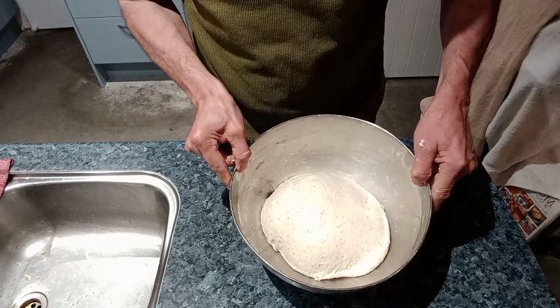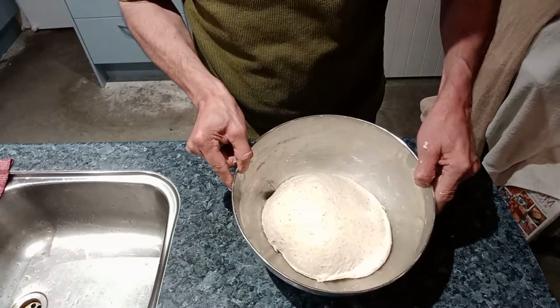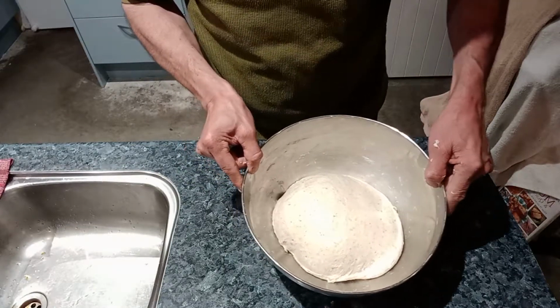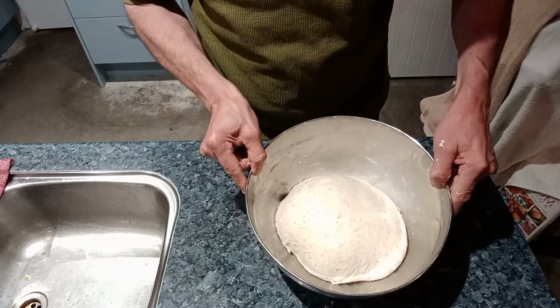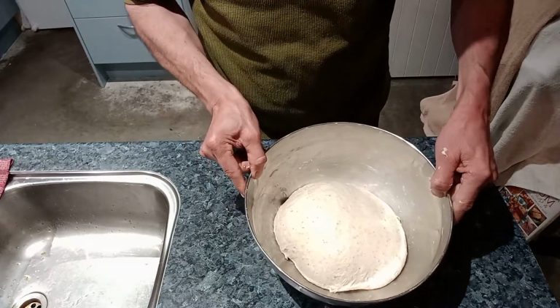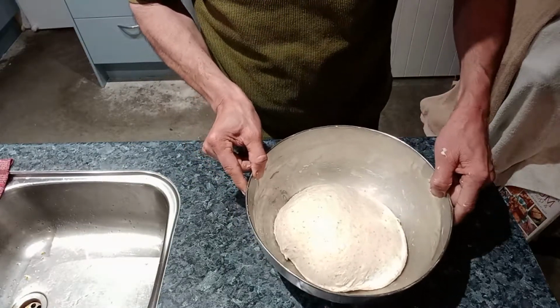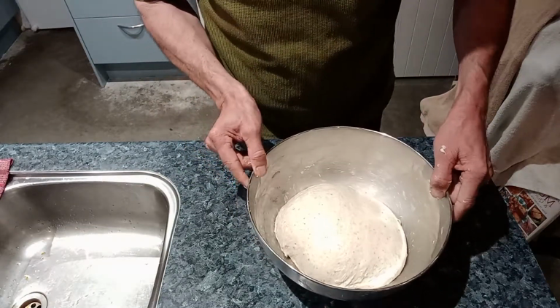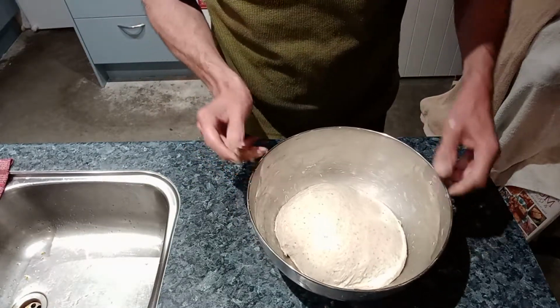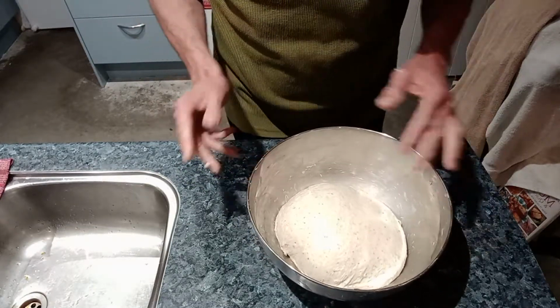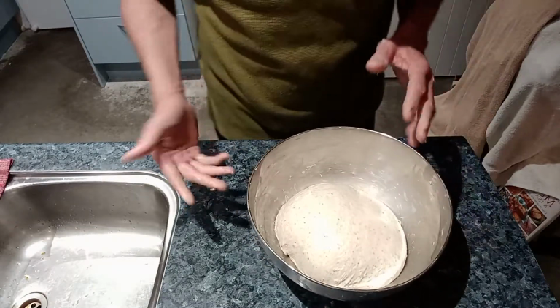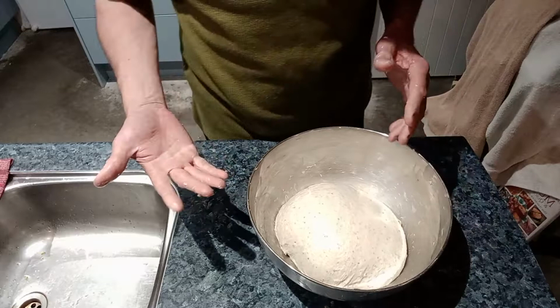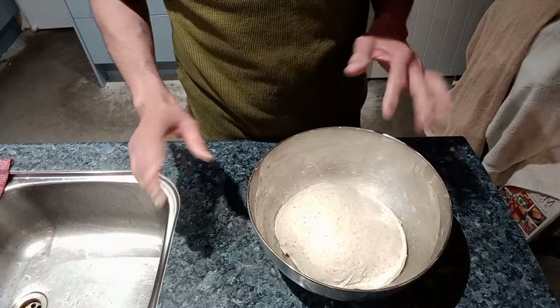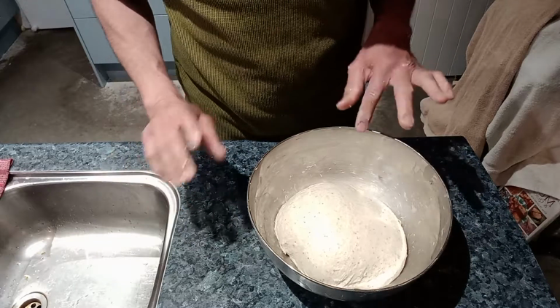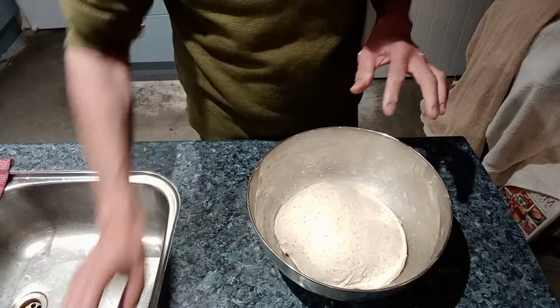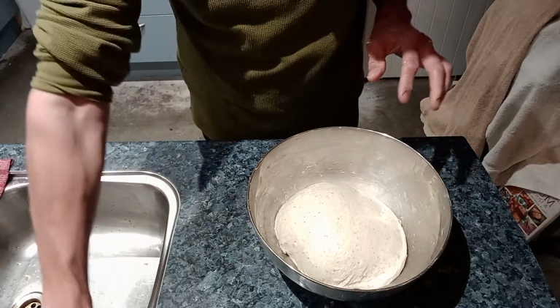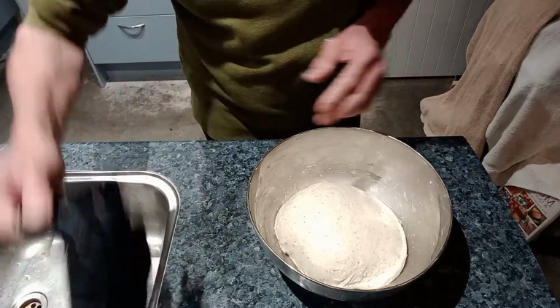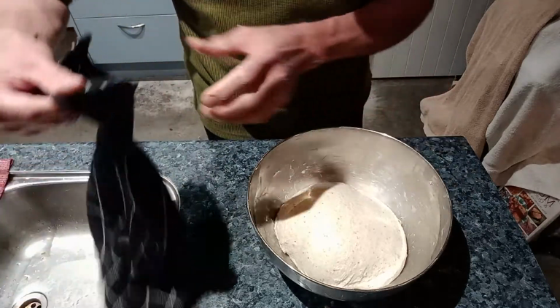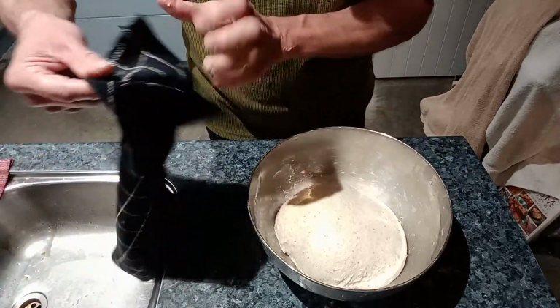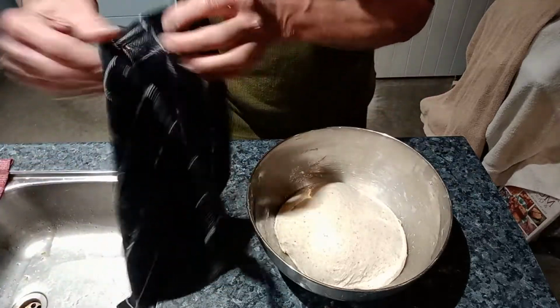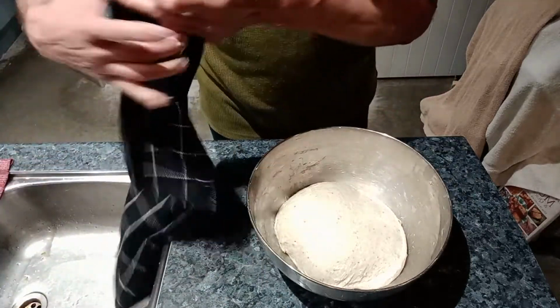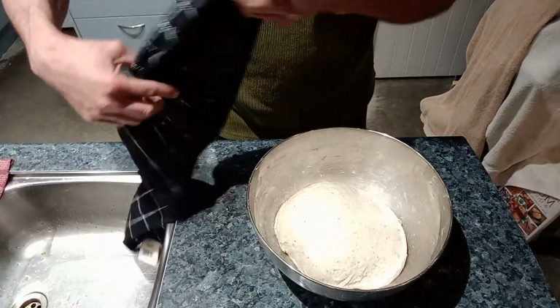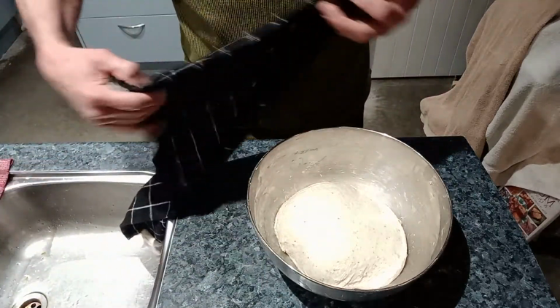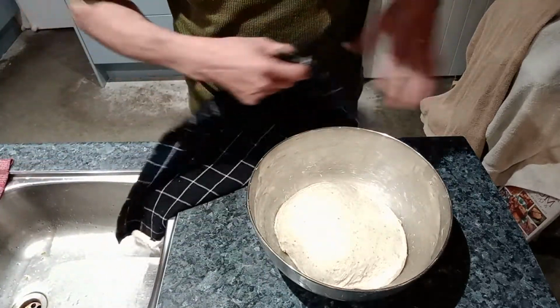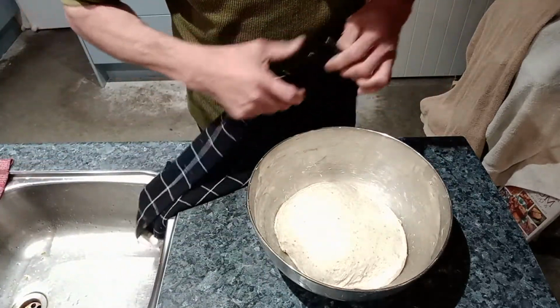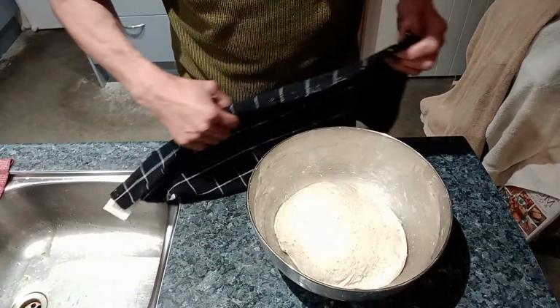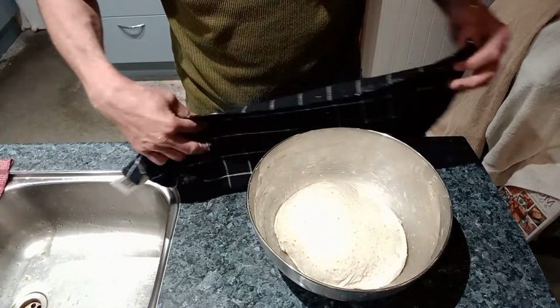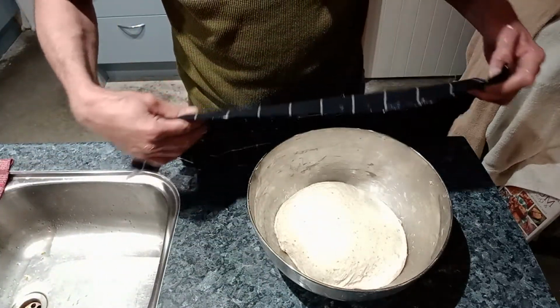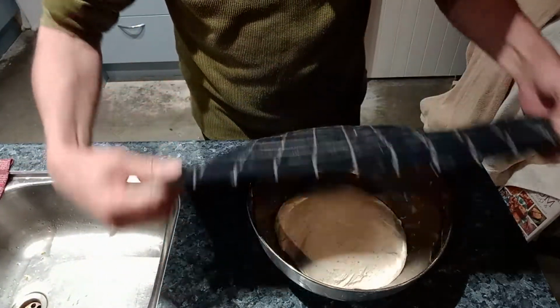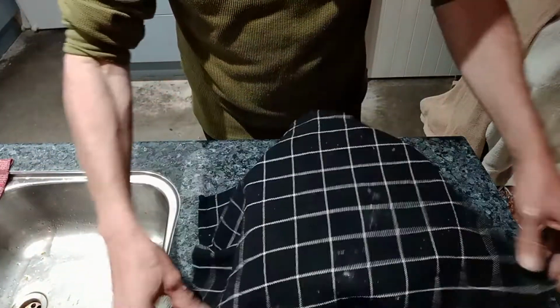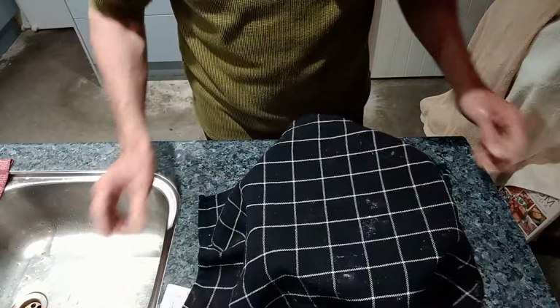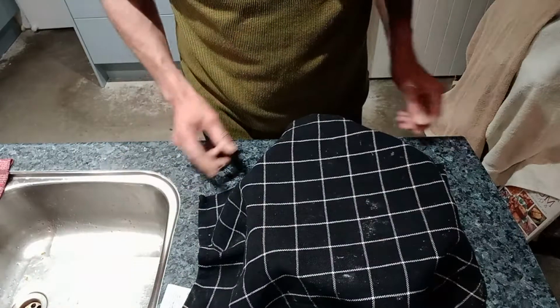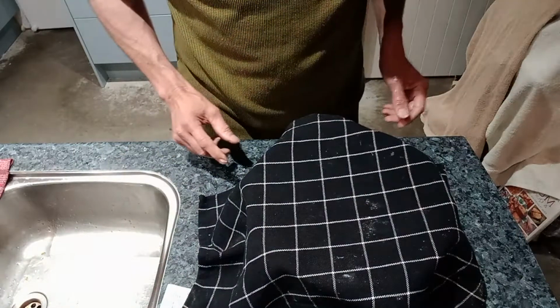Leave them in there for another 45 minutes to an hour before we come back, put it on the bench, and do our final shape.